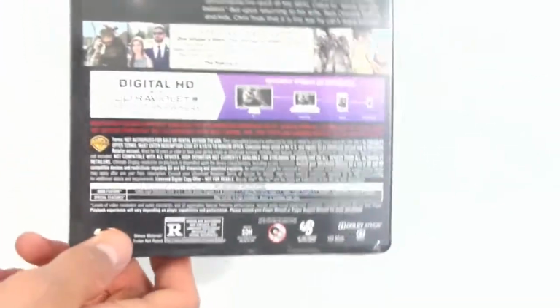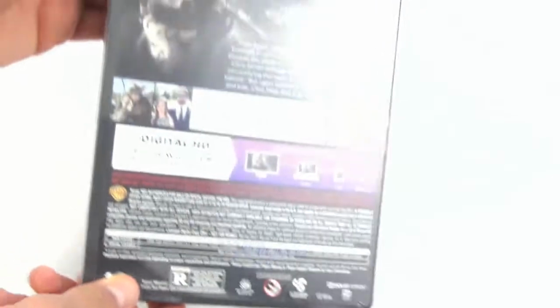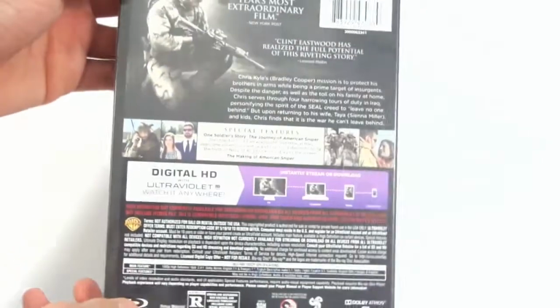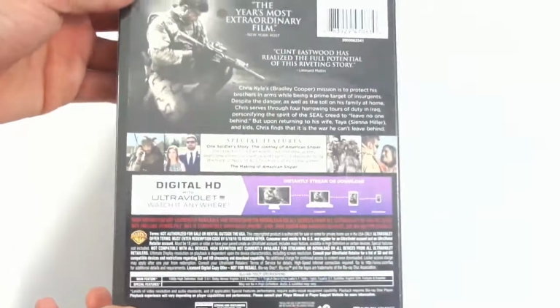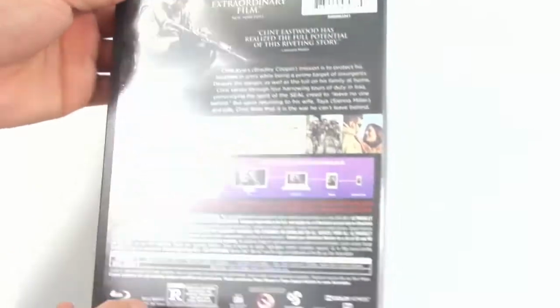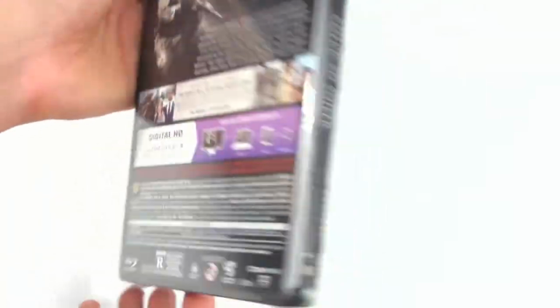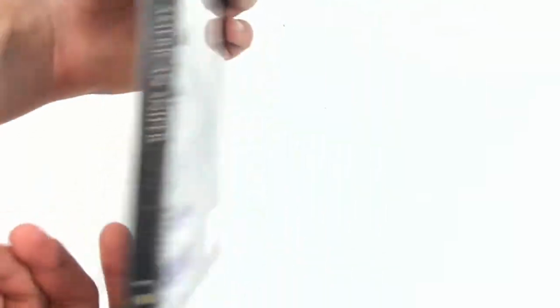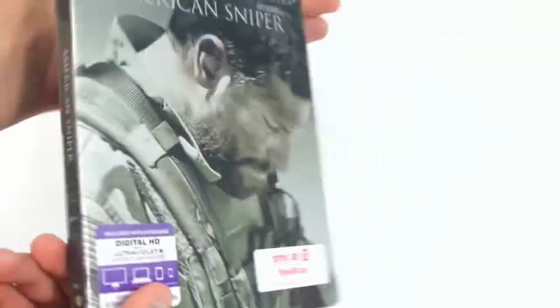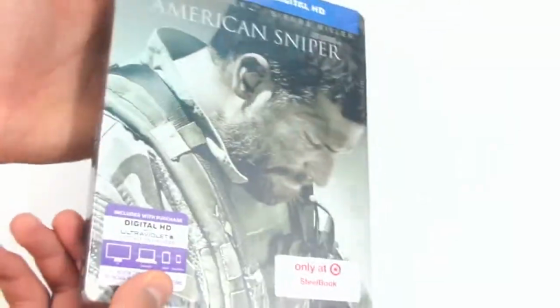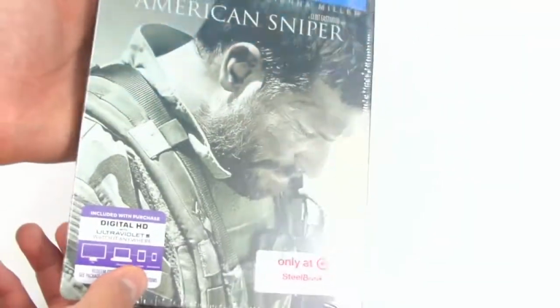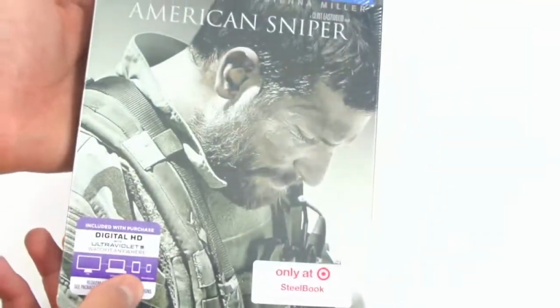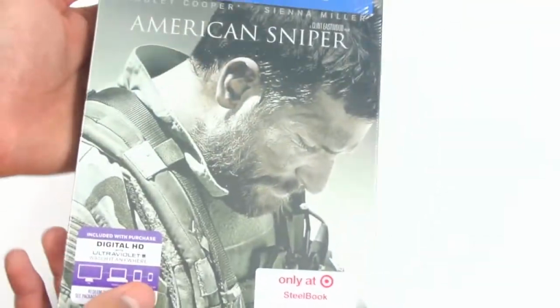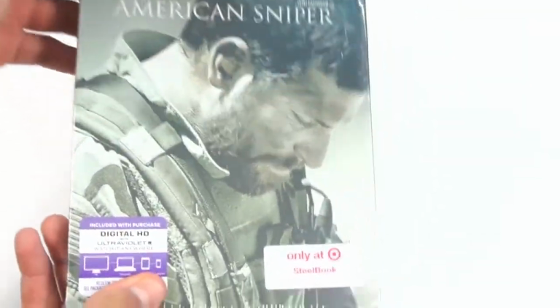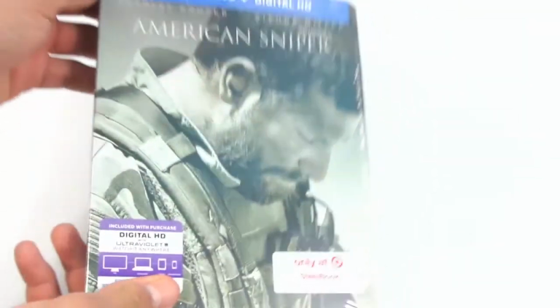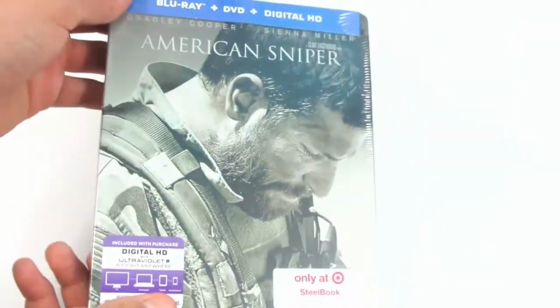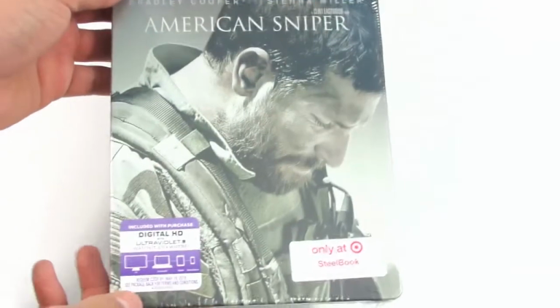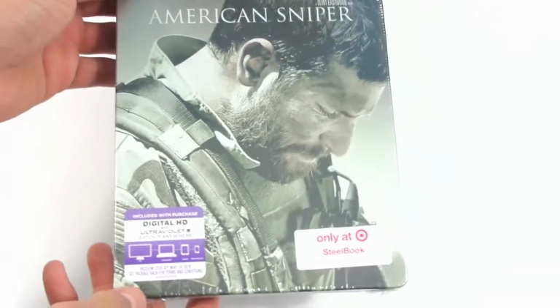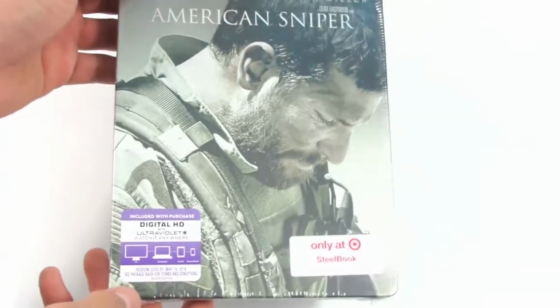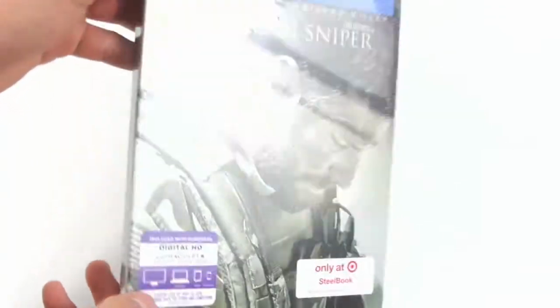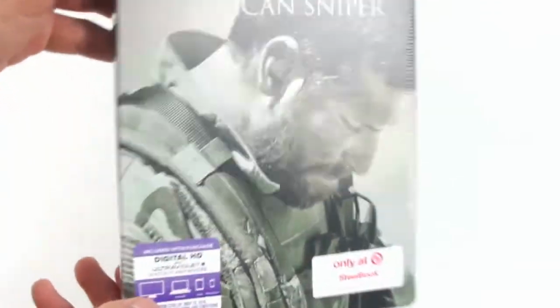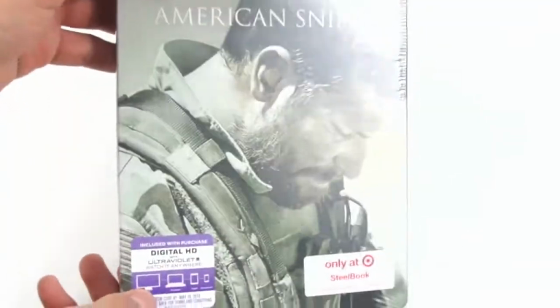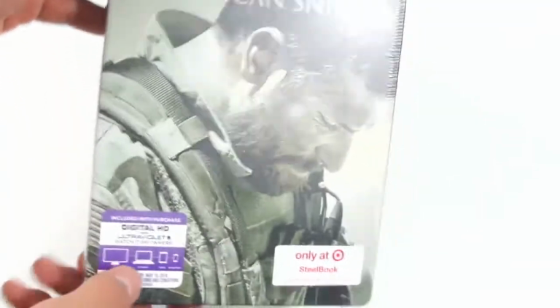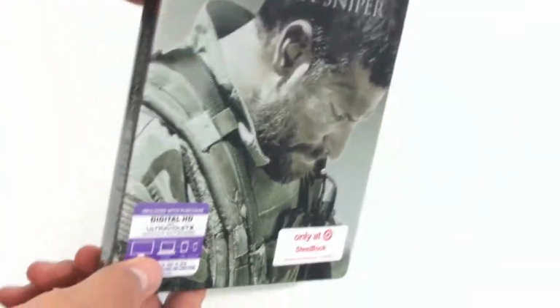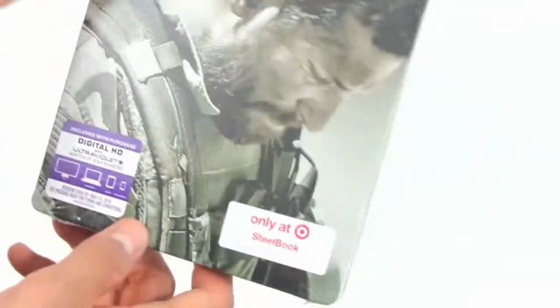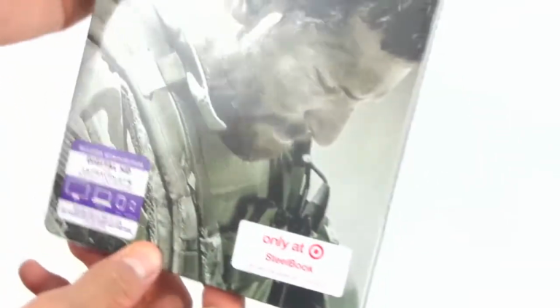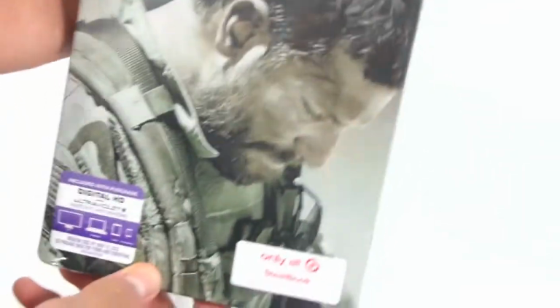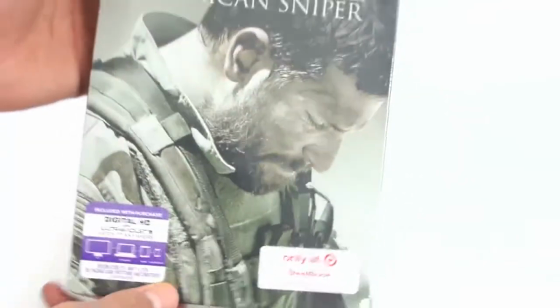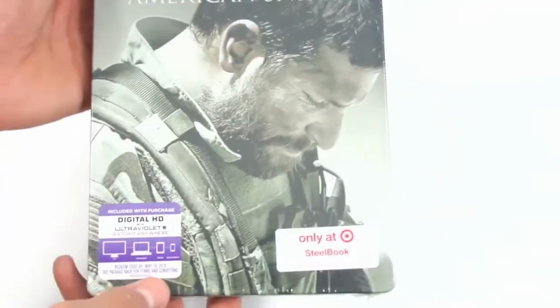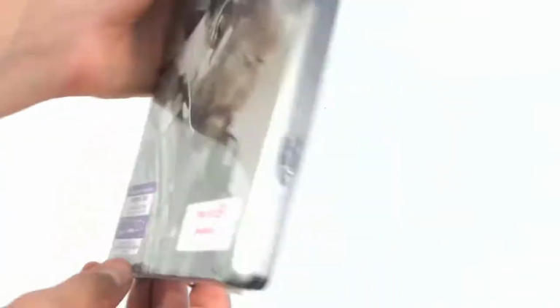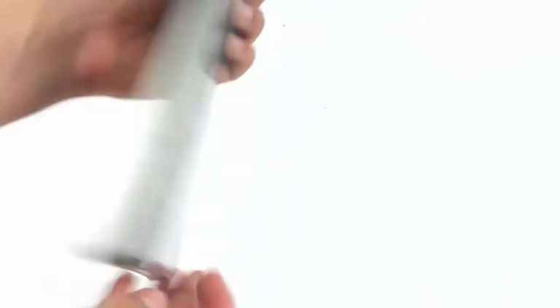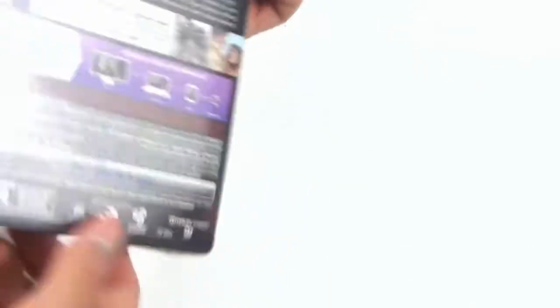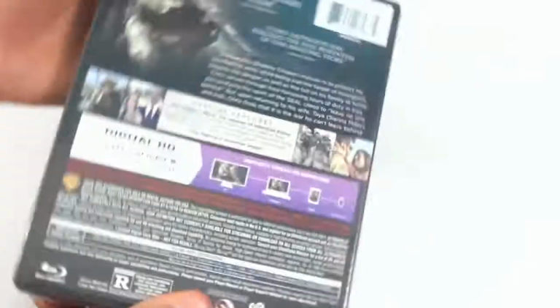I watched this movie in January and honestly it's one of my favorite movies. I don't really purchase DVDs but this one I had to purchase because I really love the movie. Big inspiration.